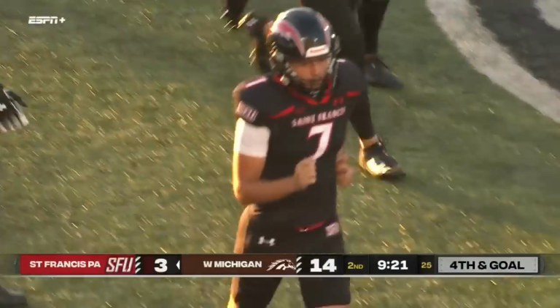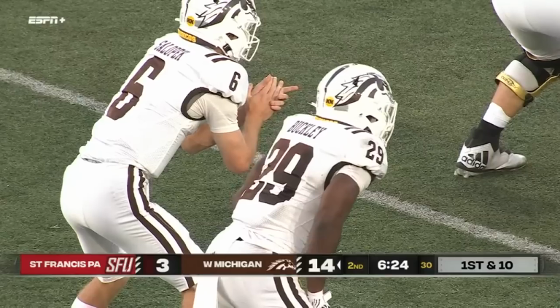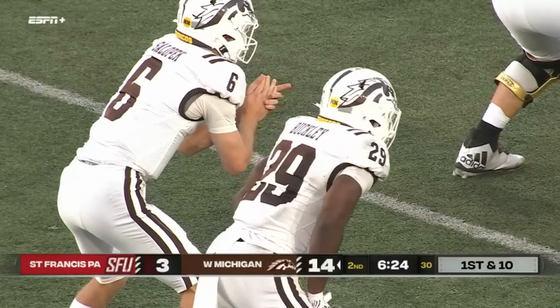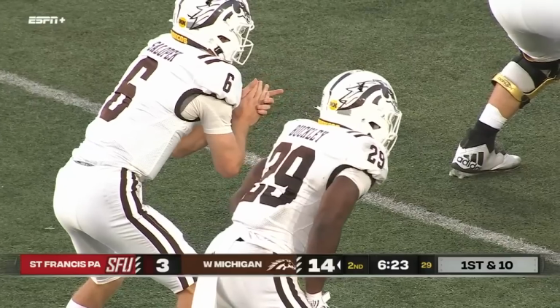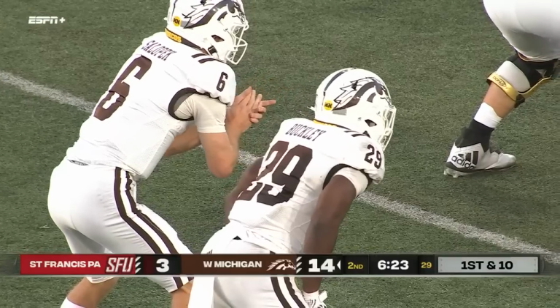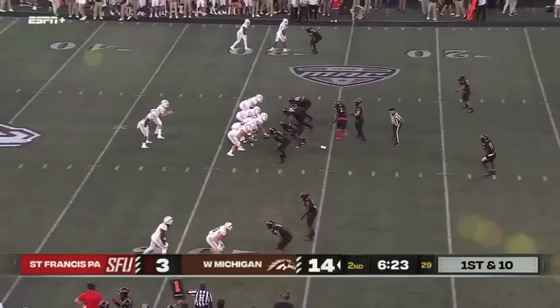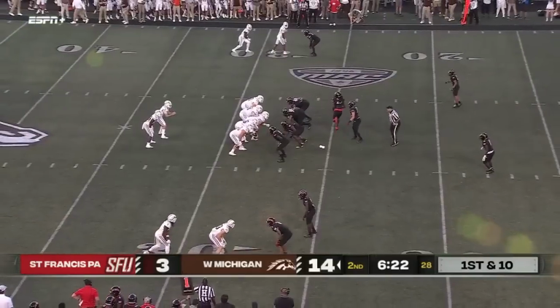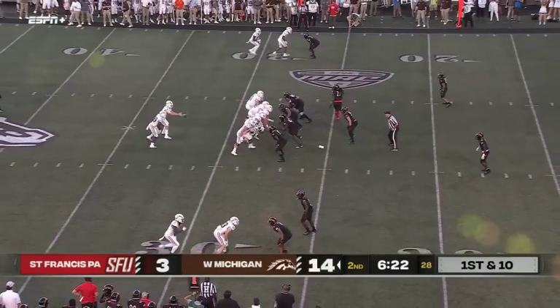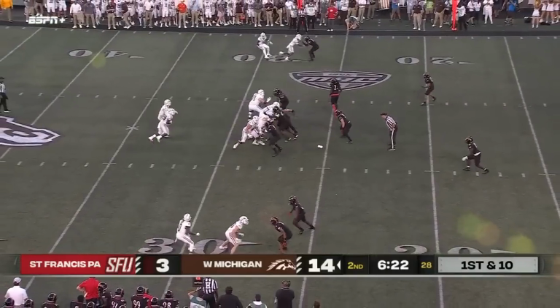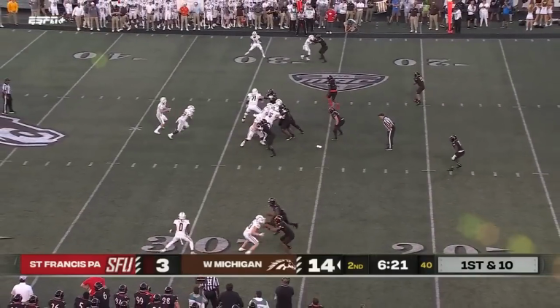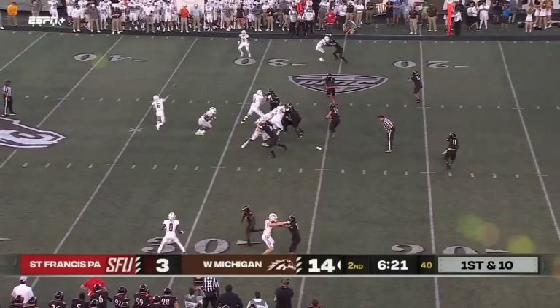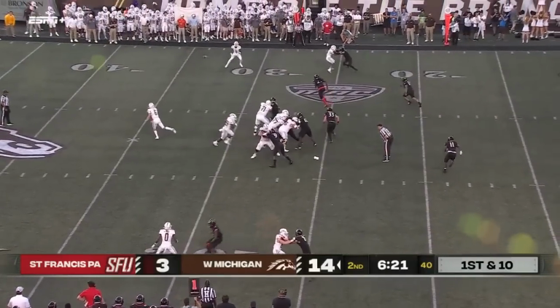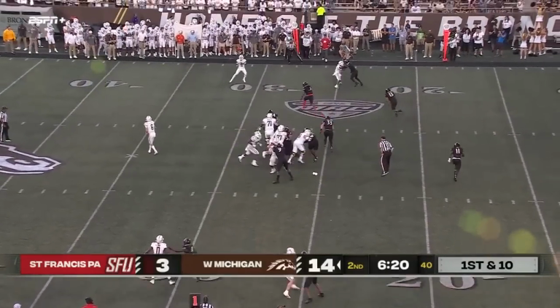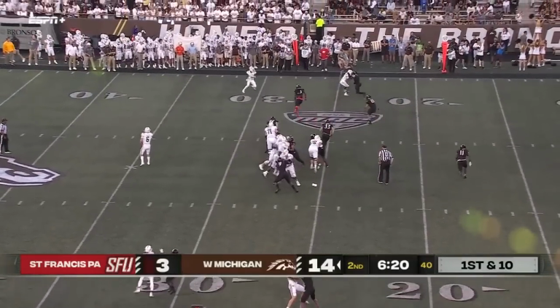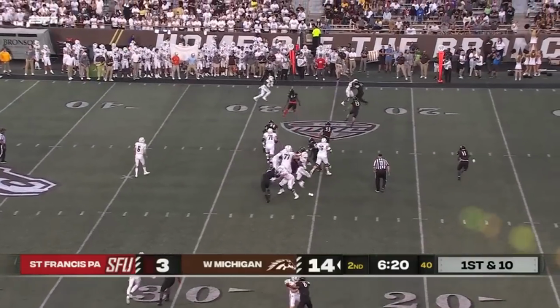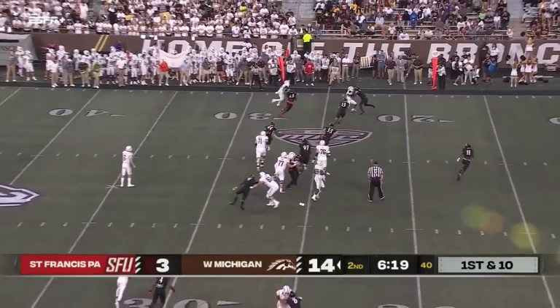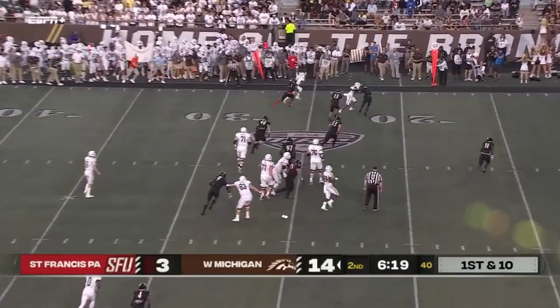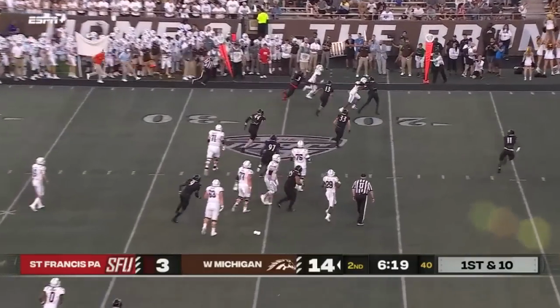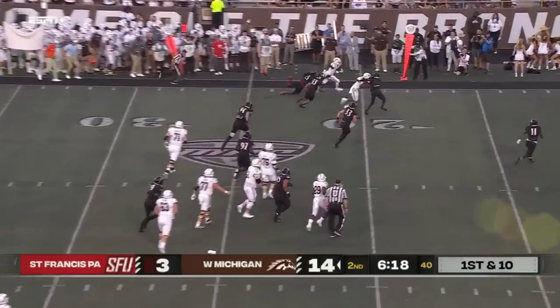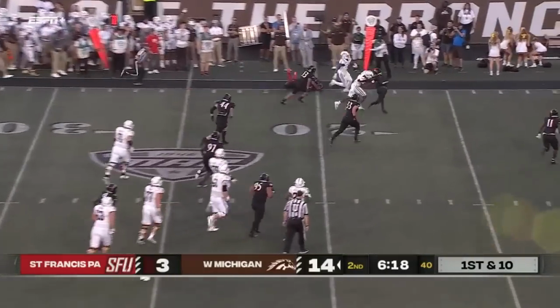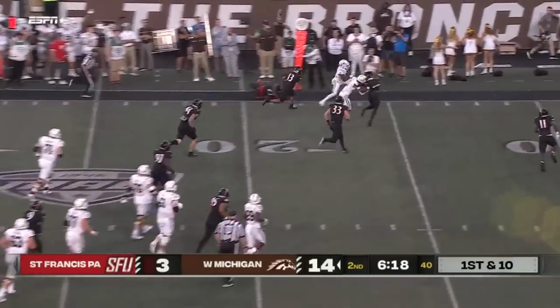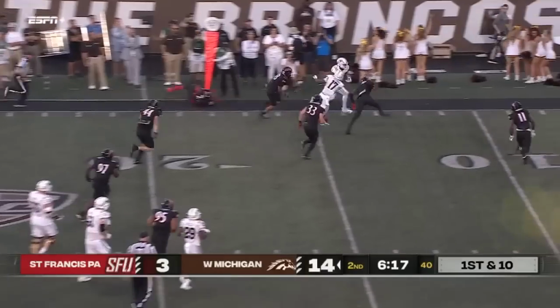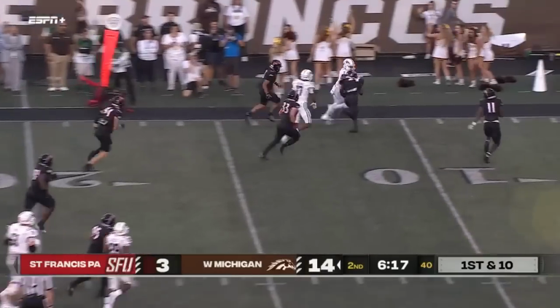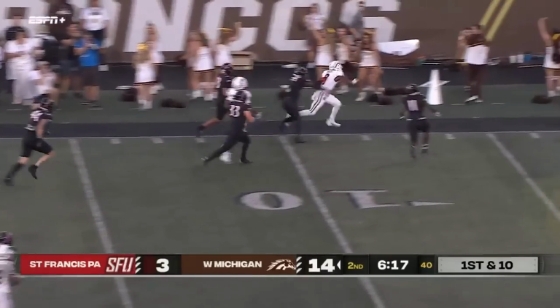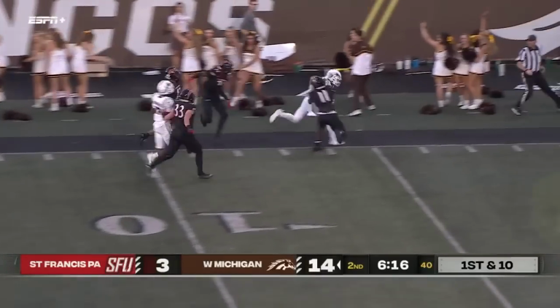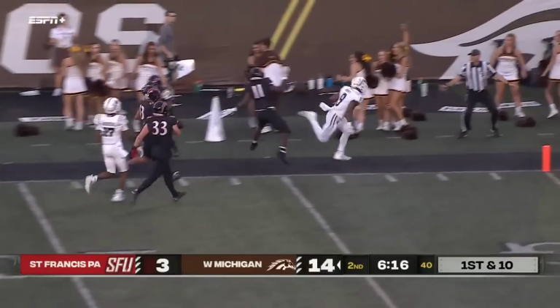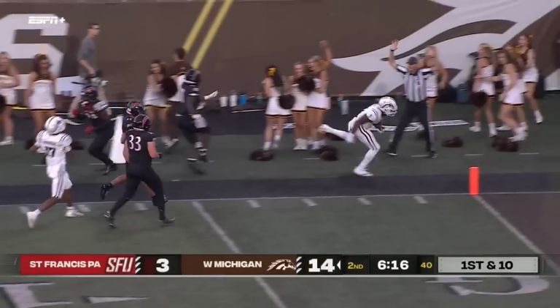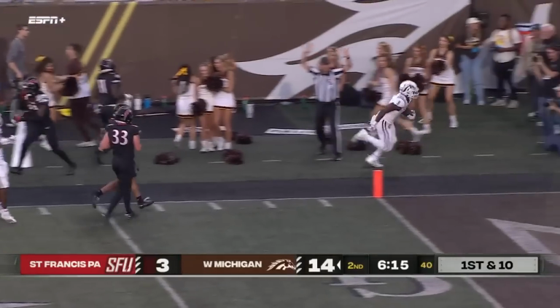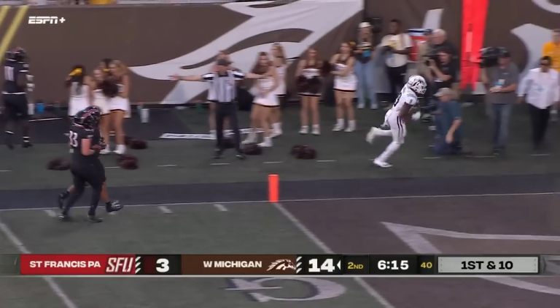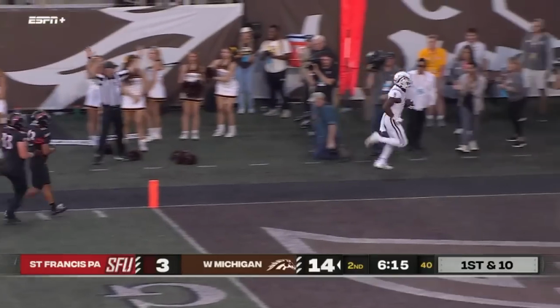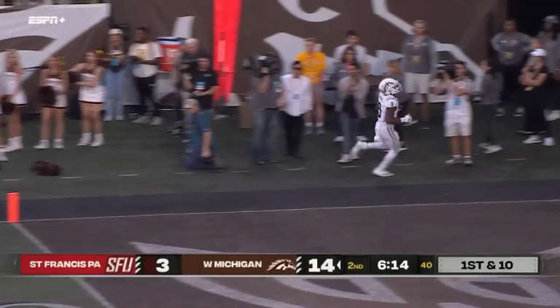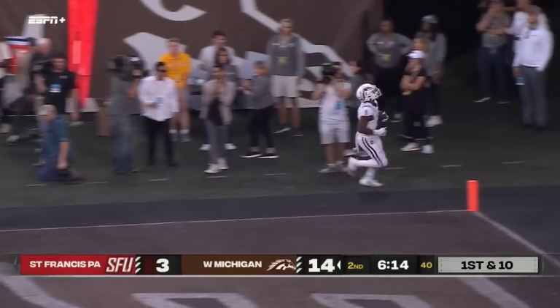That's where they can run in between the hashes and spread the defense out. Little throw in the flat on the outside — and a big burst of speed here, and there goes Womack.